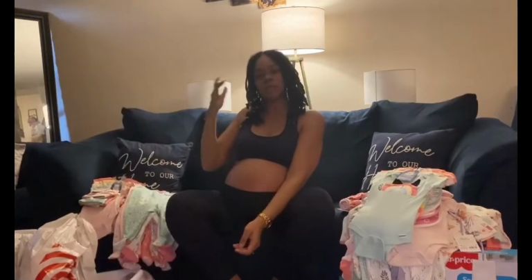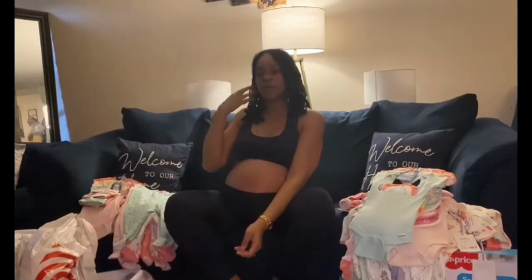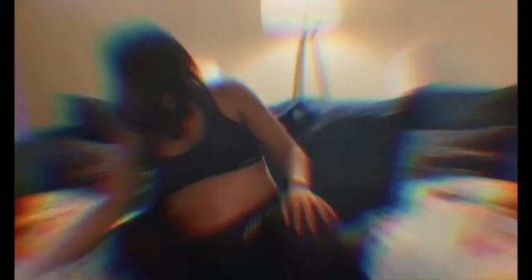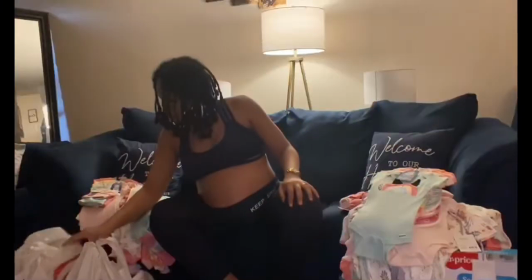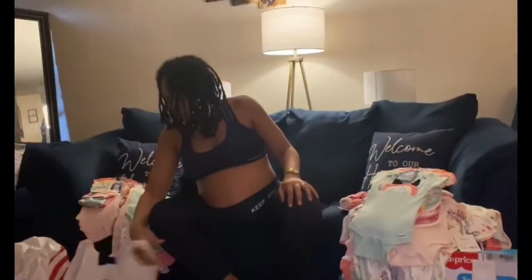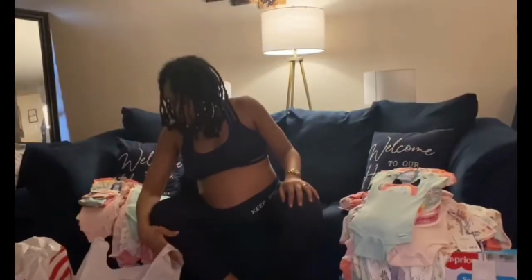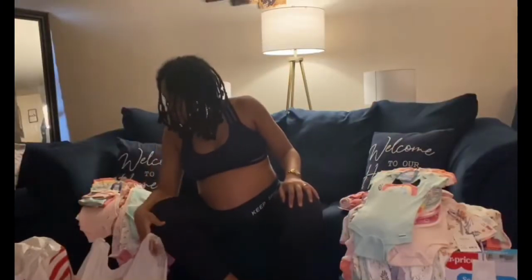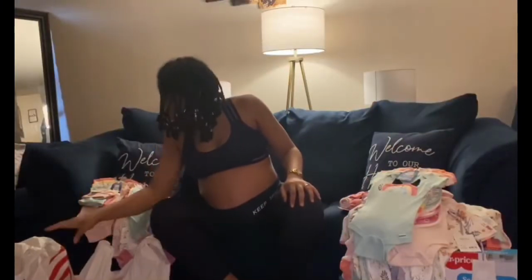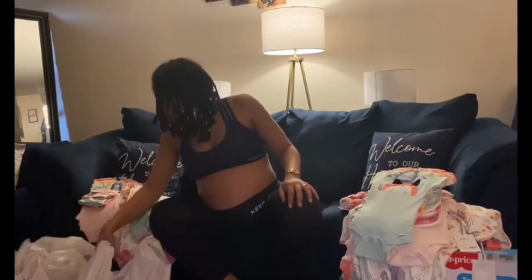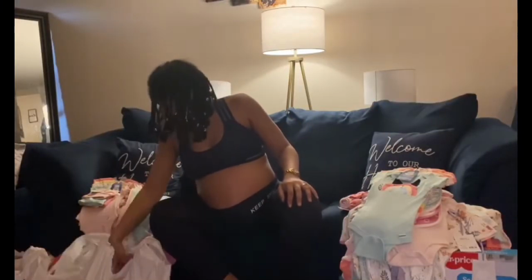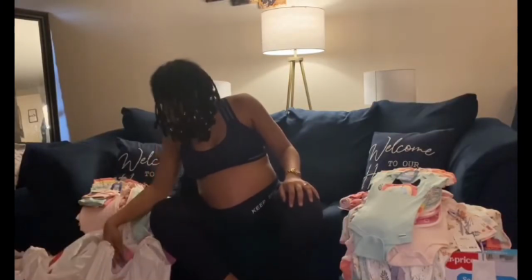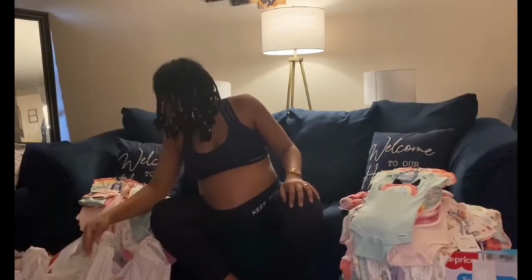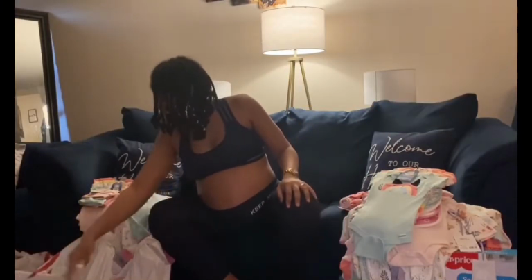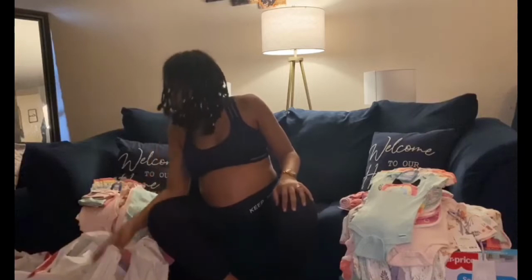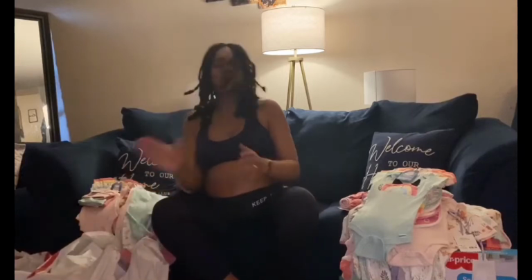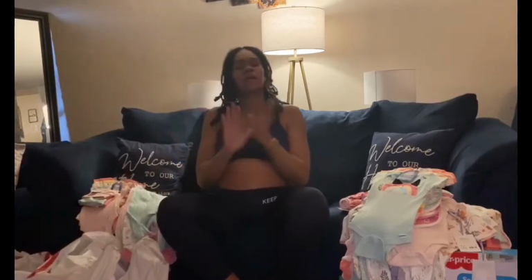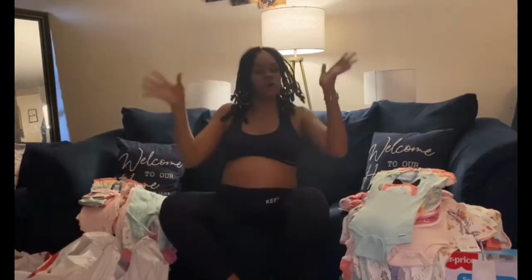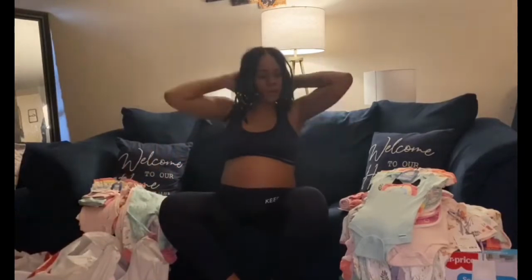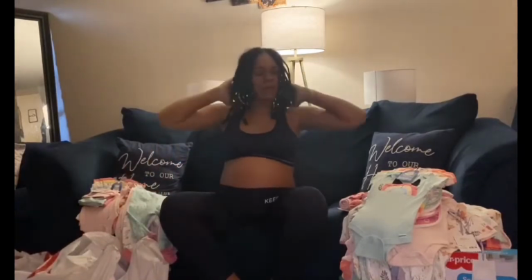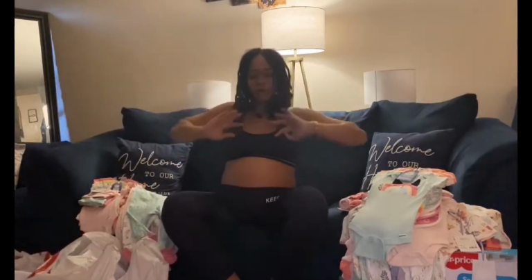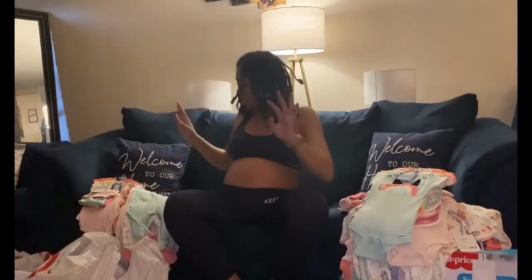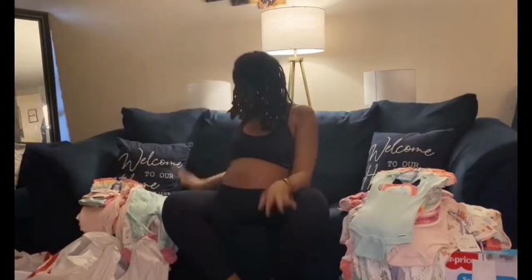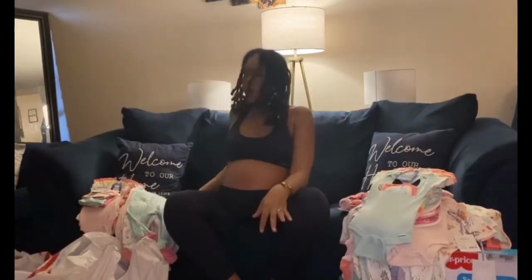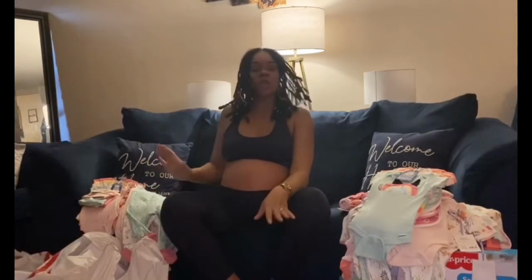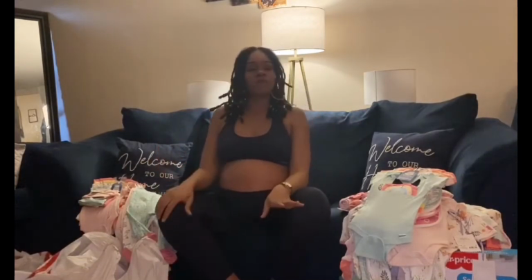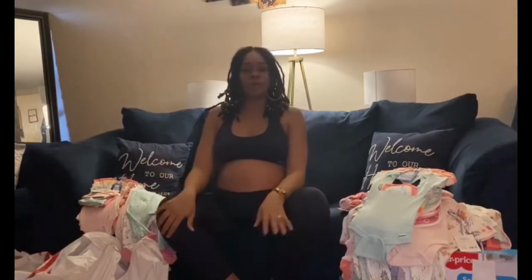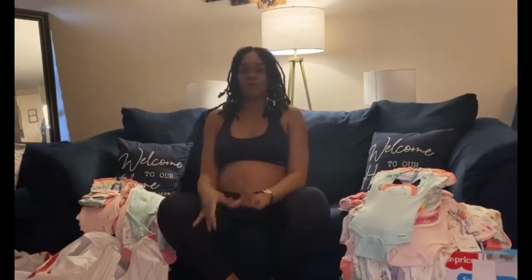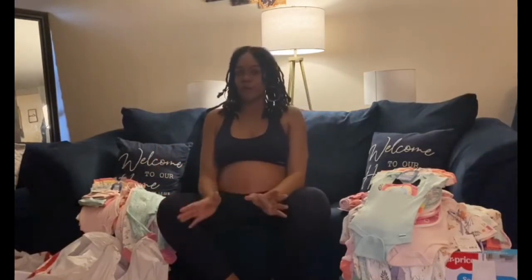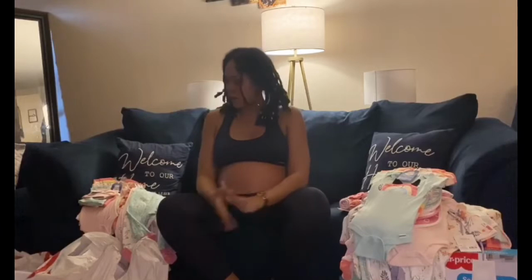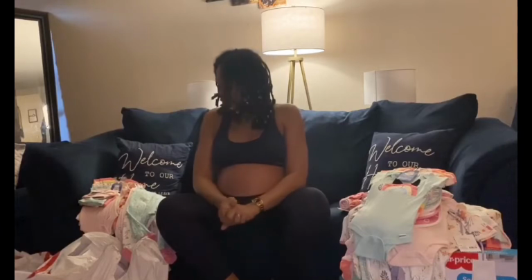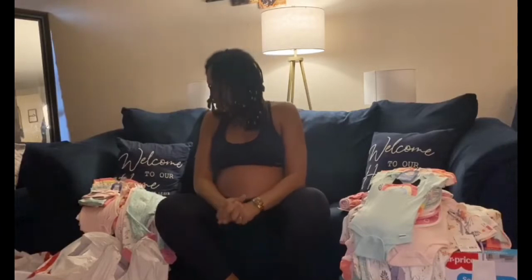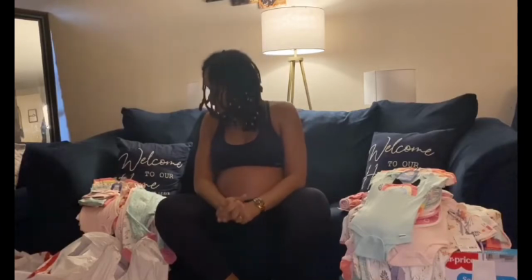I think that is all that we have for the clothes for baby girl so far.